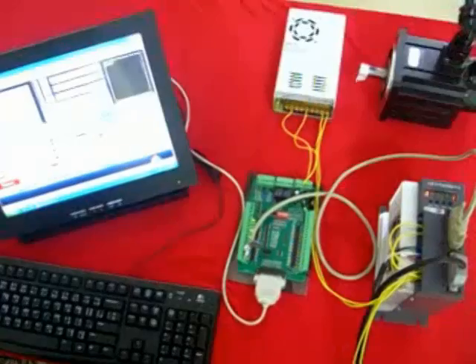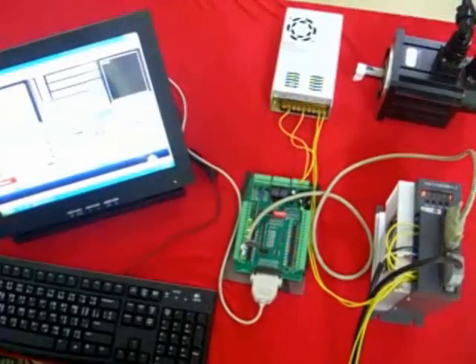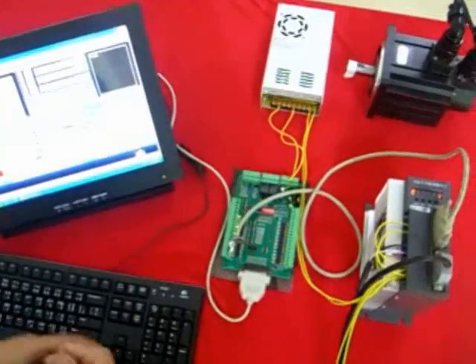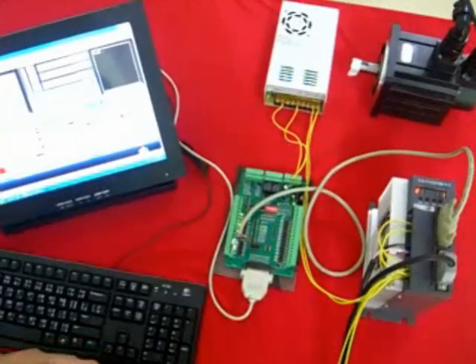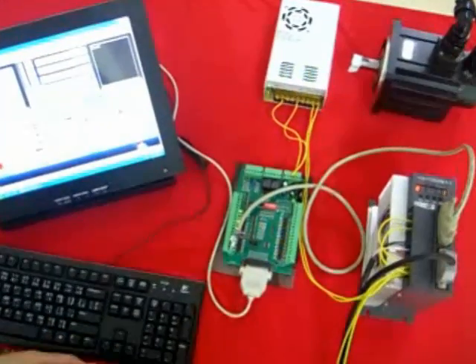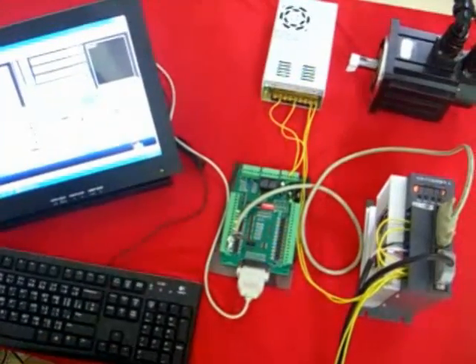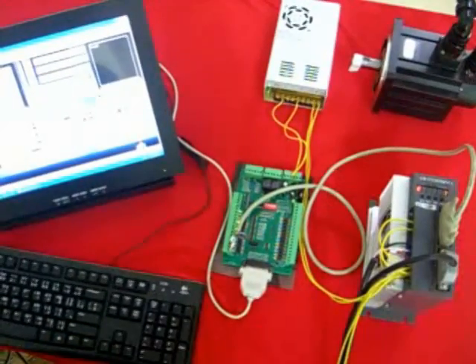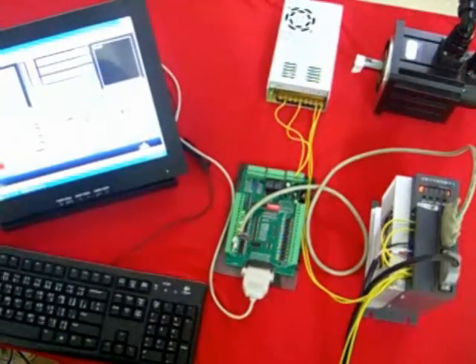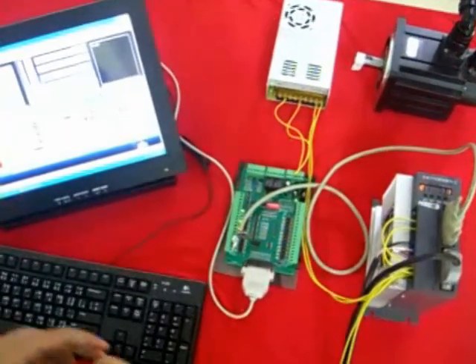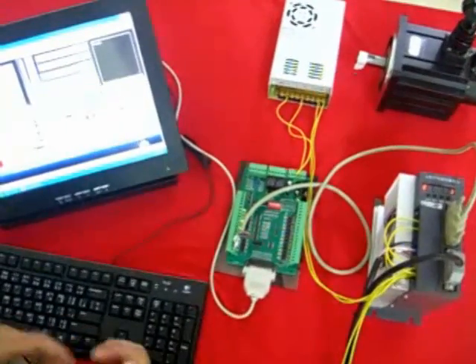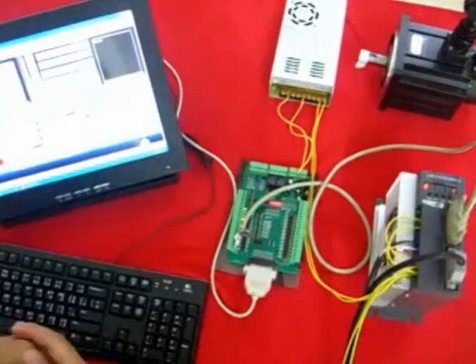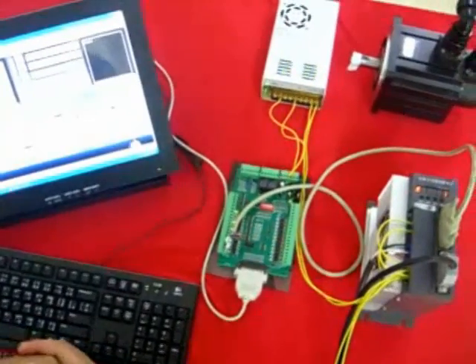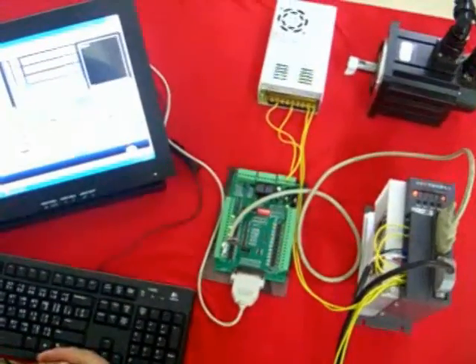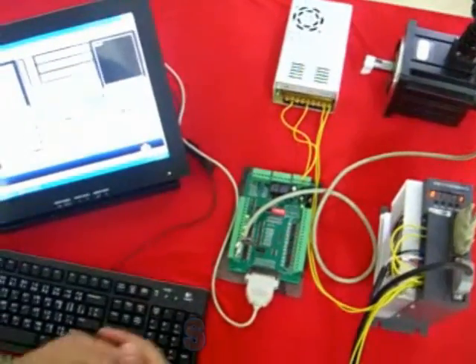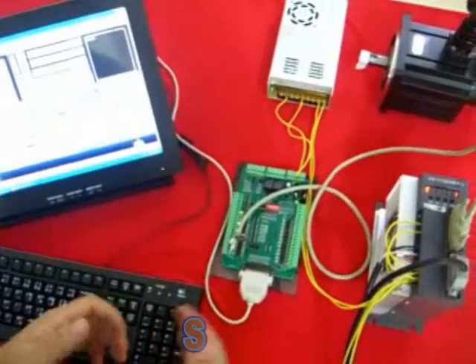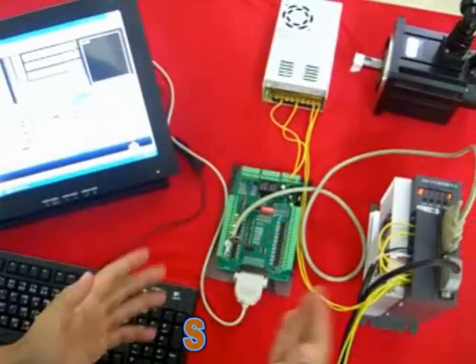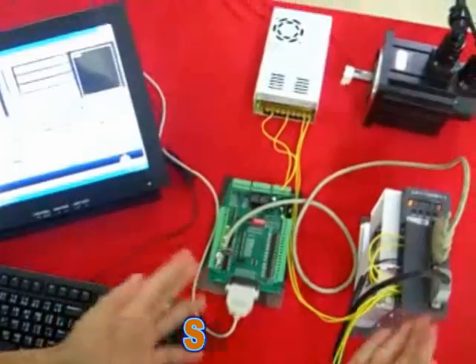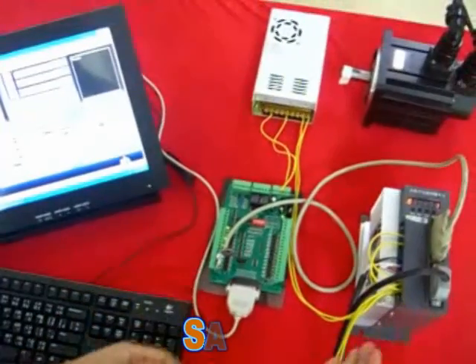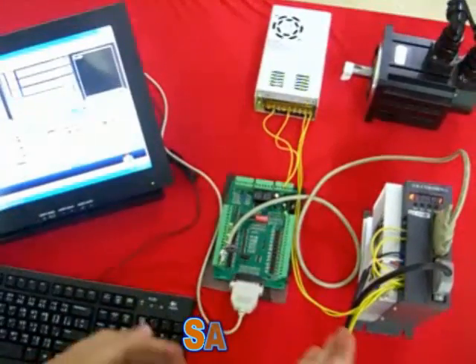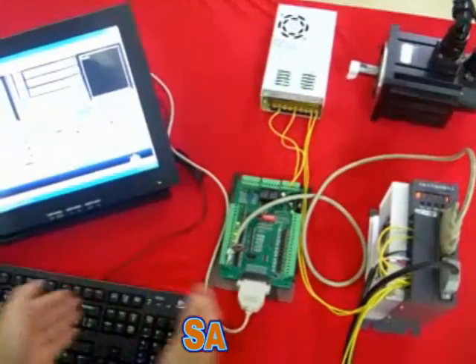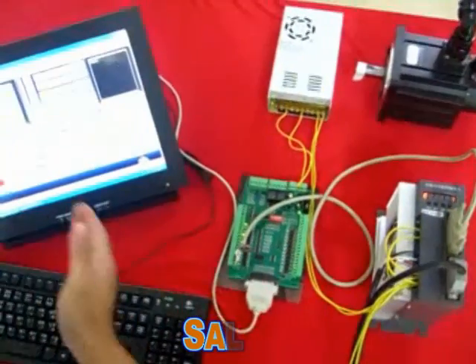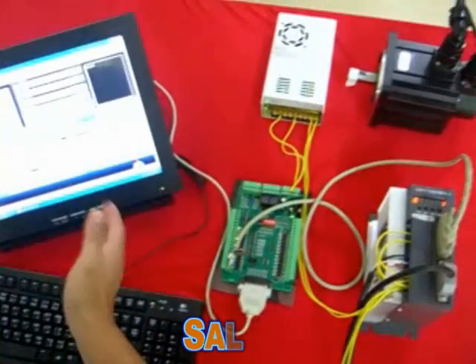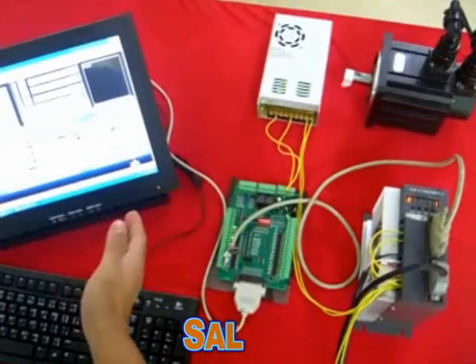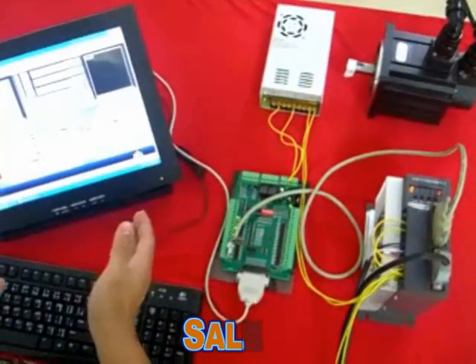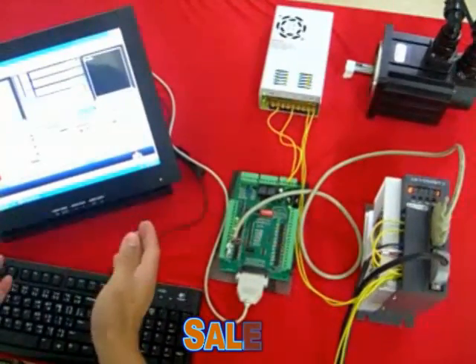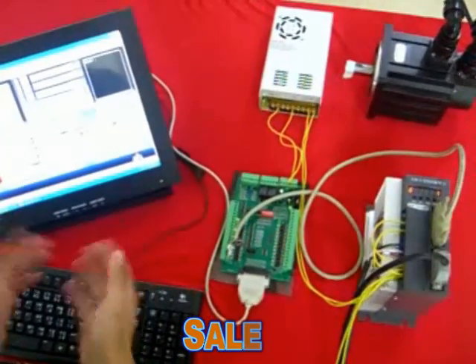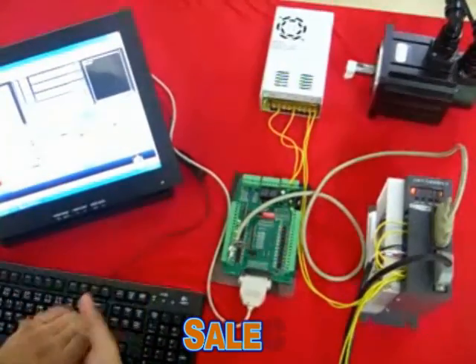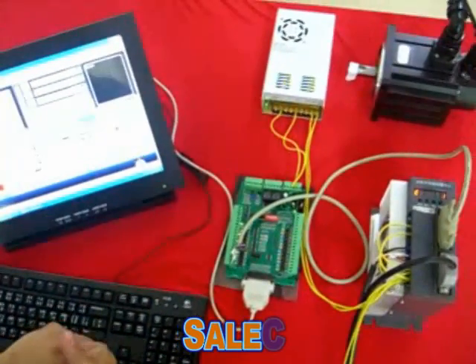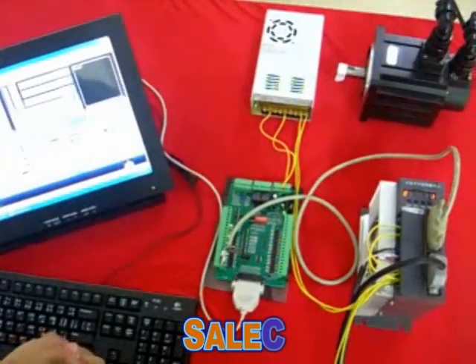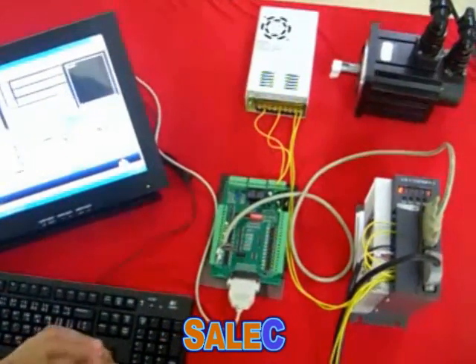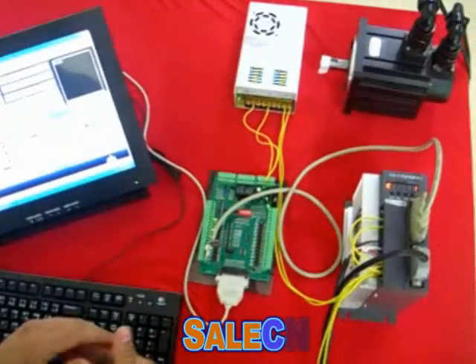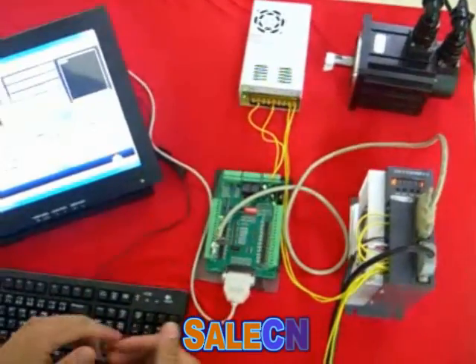Hi everyone. A lot of customers ask us how to connect a servo motor and the Mk3 controller. Here we're going to do a quick demonstration.